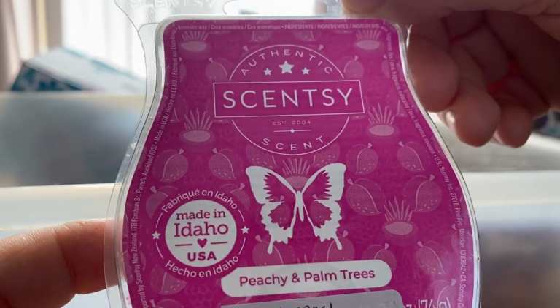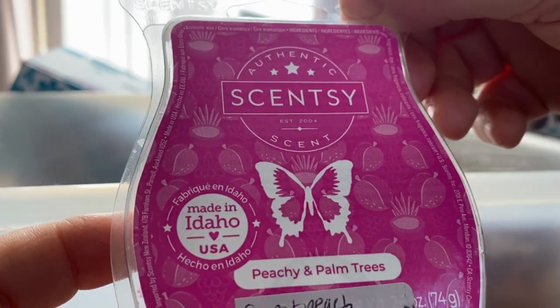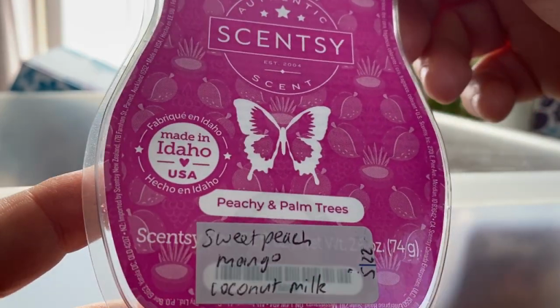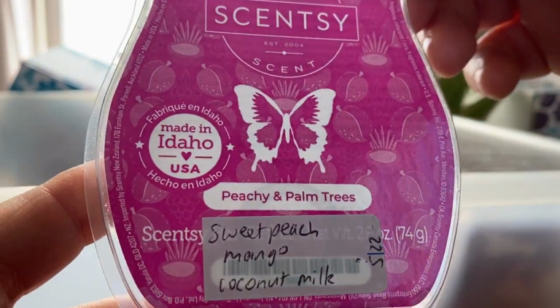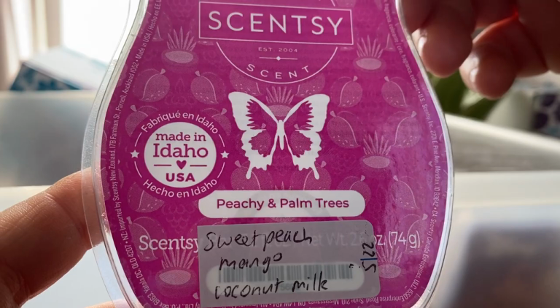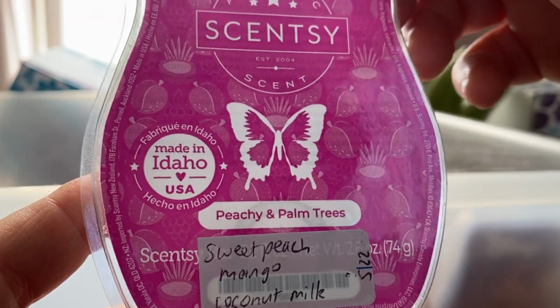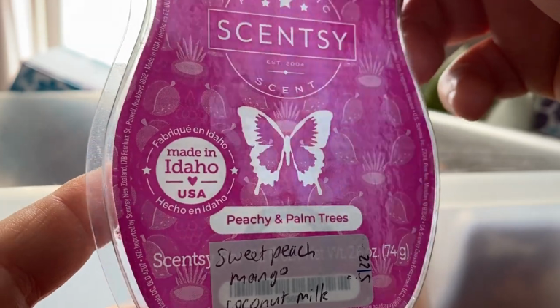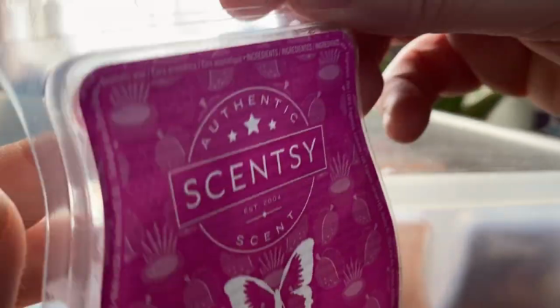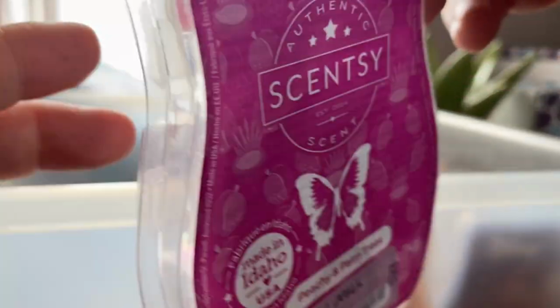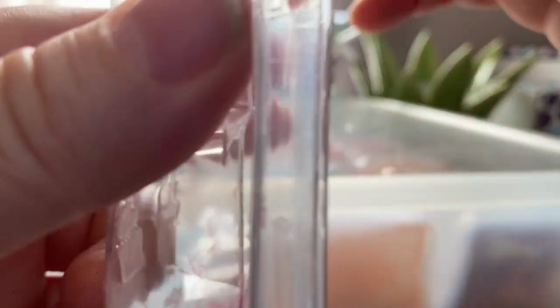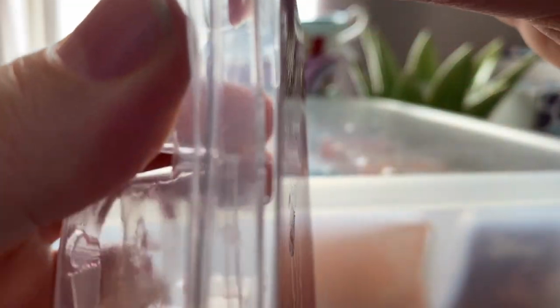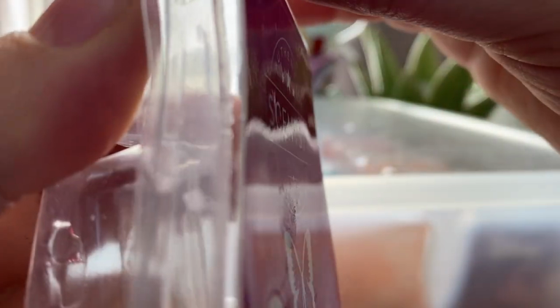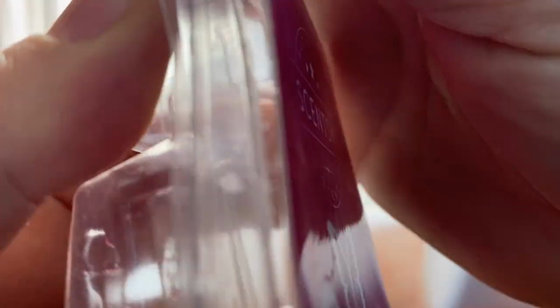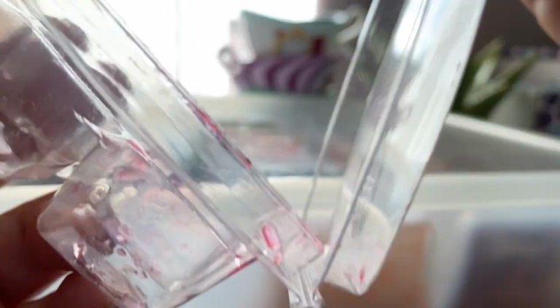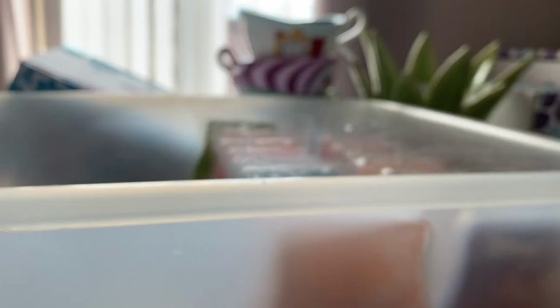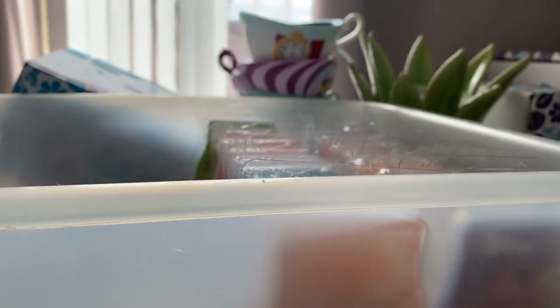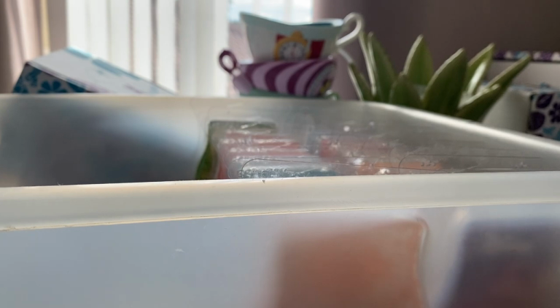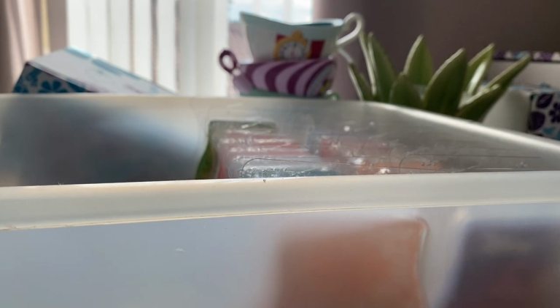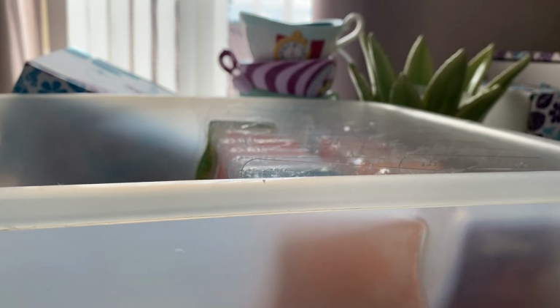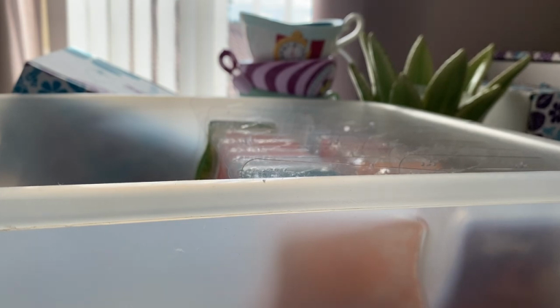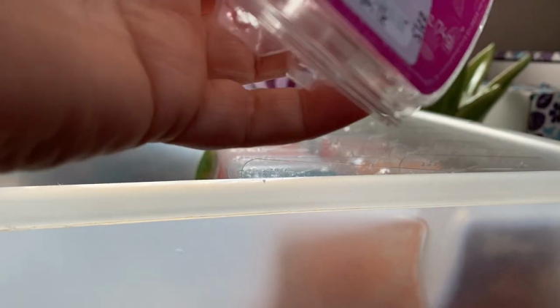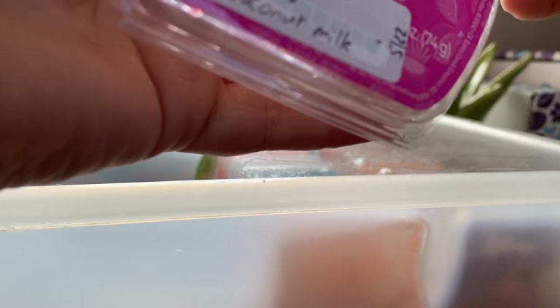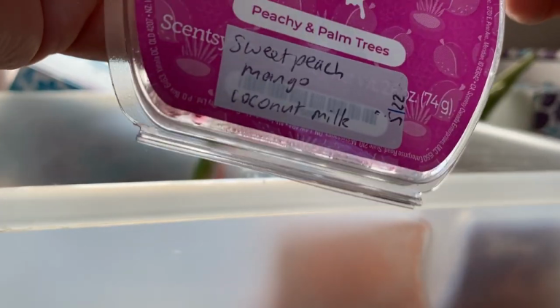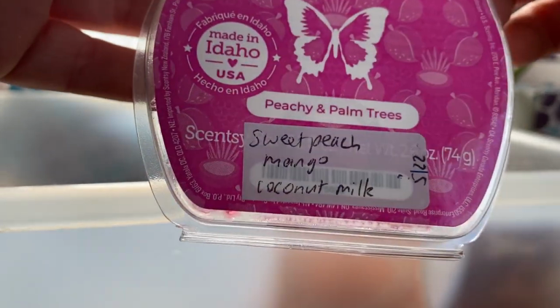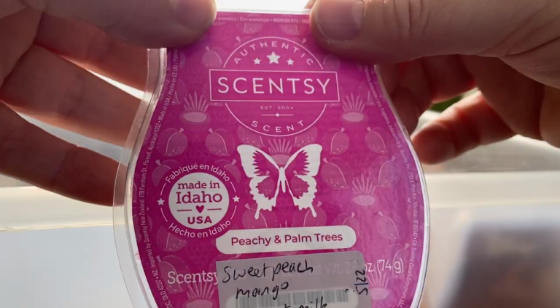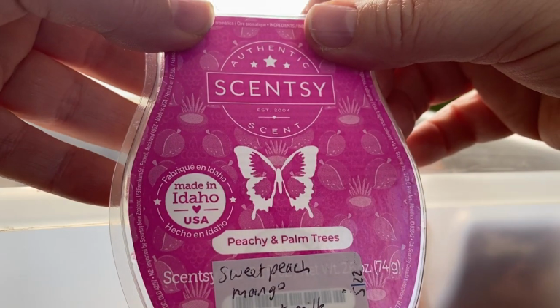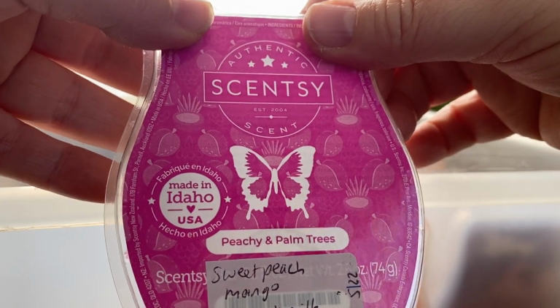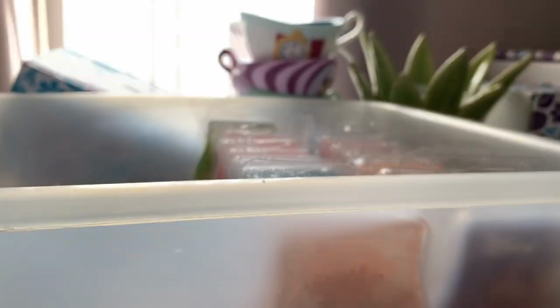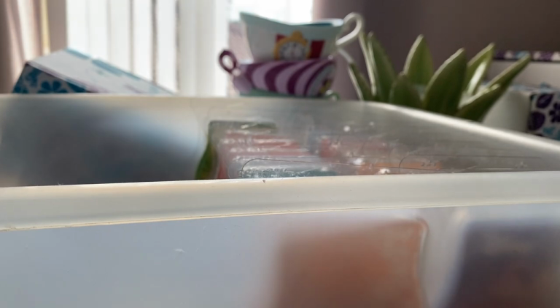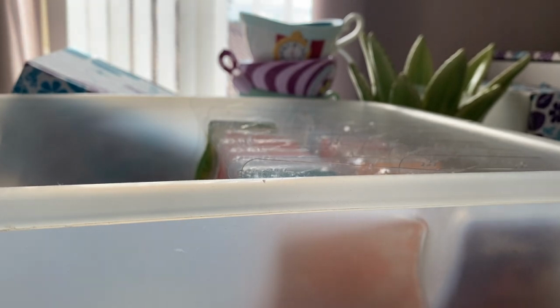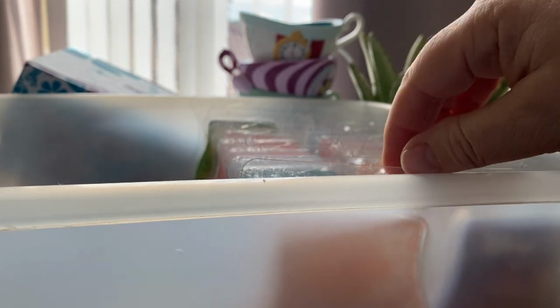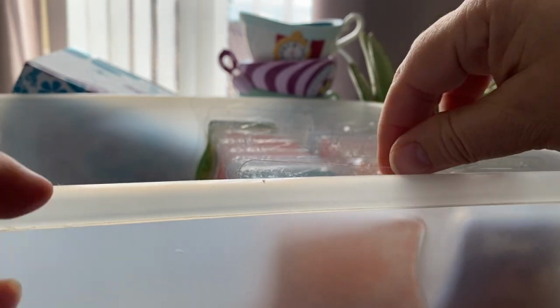Peachy and Palm Trees is sweet peach, mango and coconut milk. This was my favourite from that collection — really fruity, really peachy and mango. Love it, beautiful. Really like that one, super fruity.